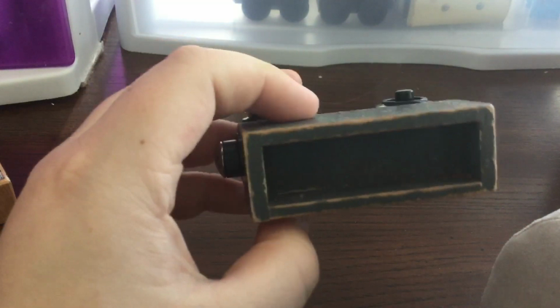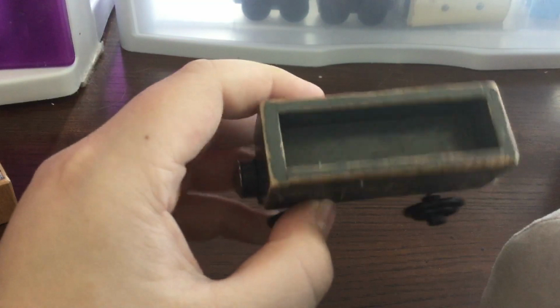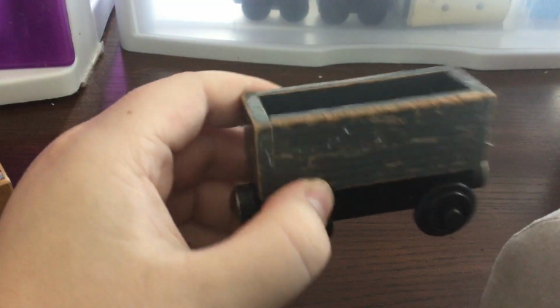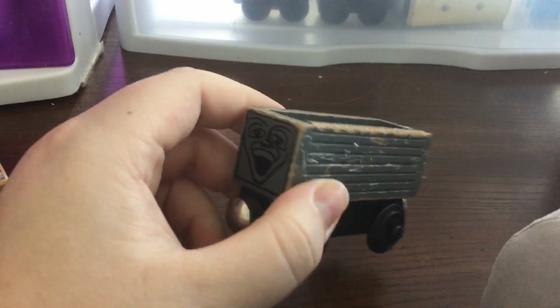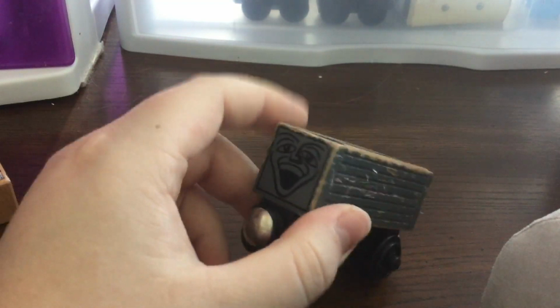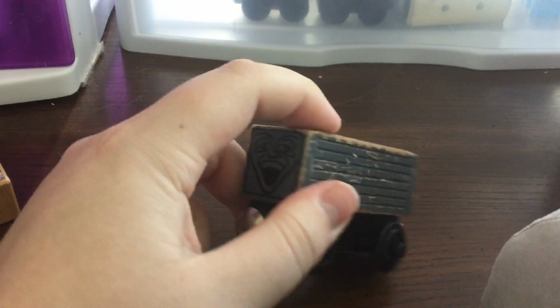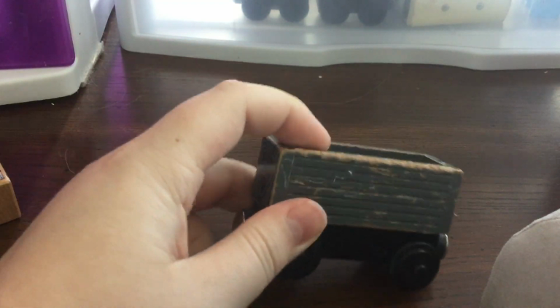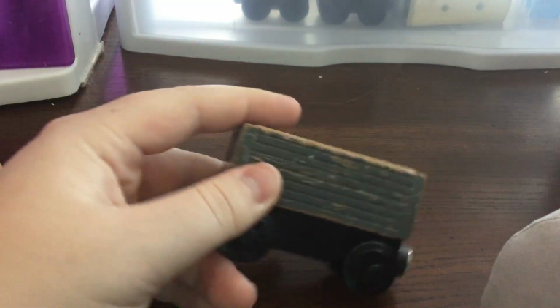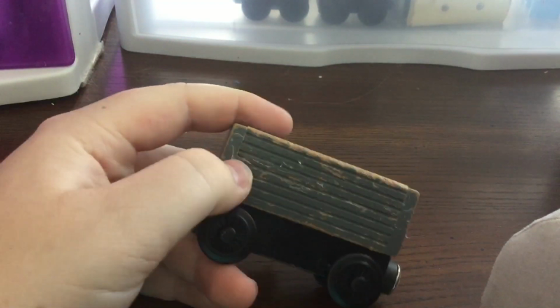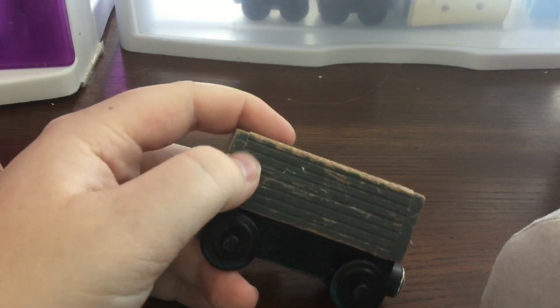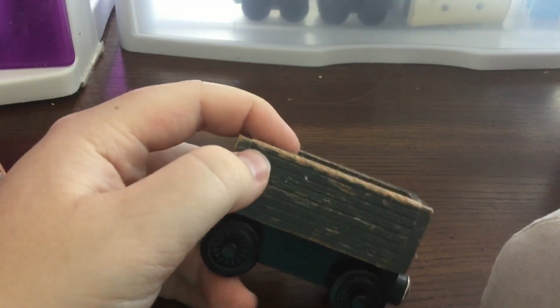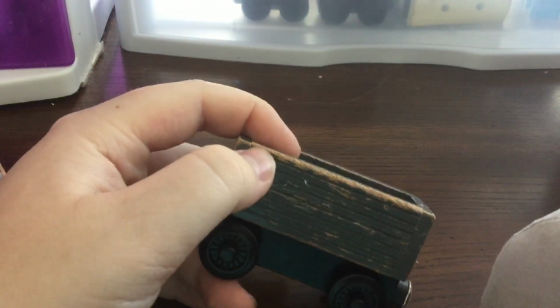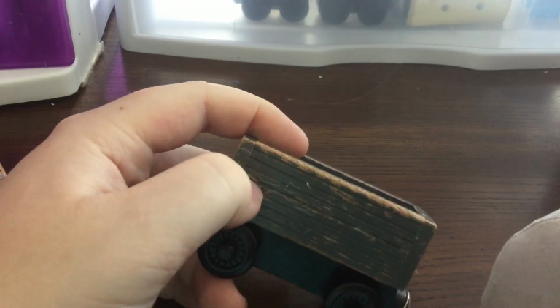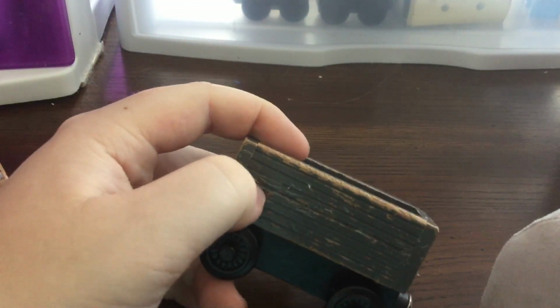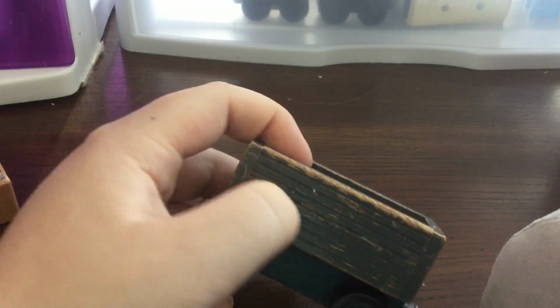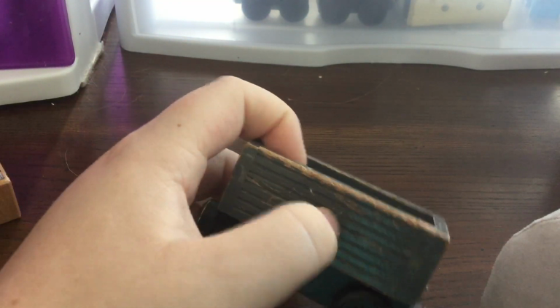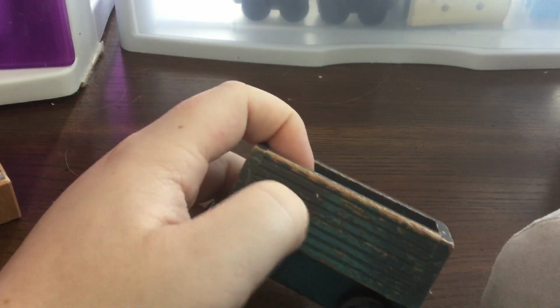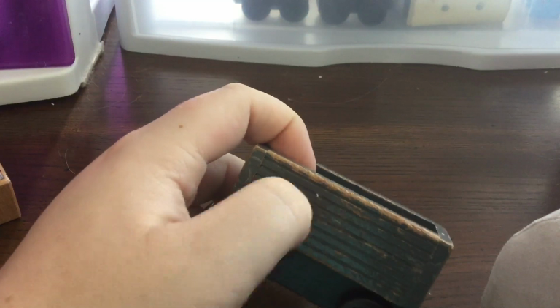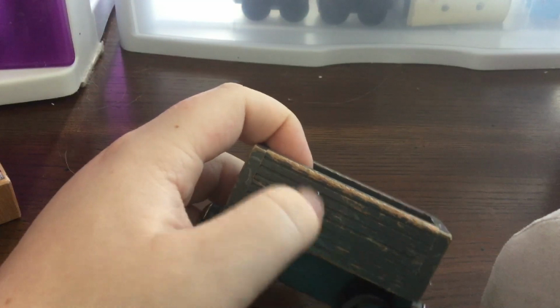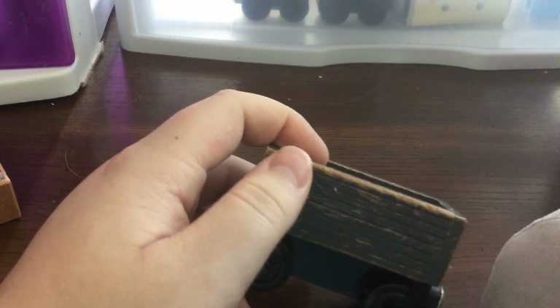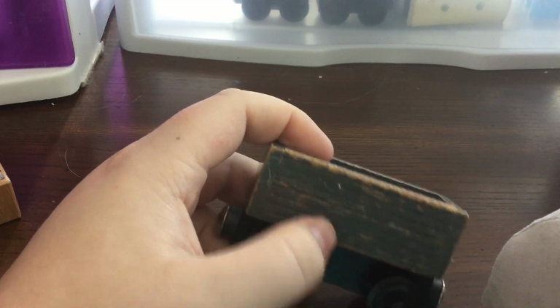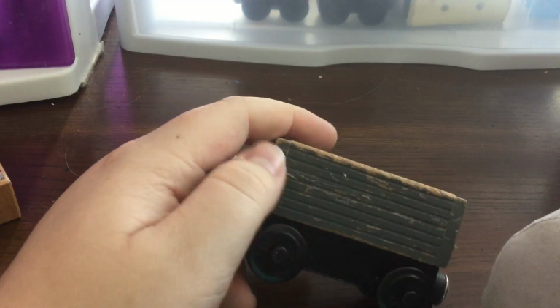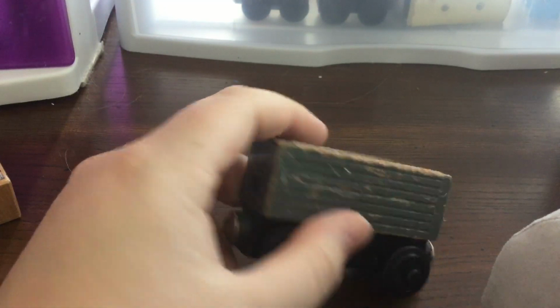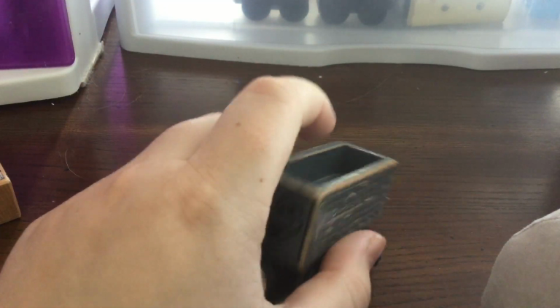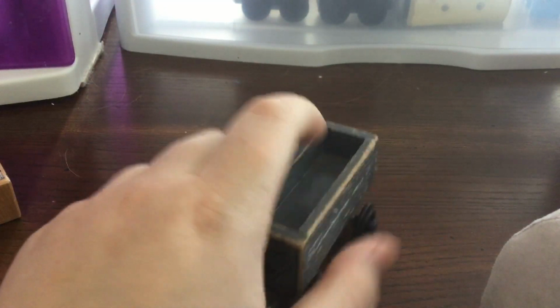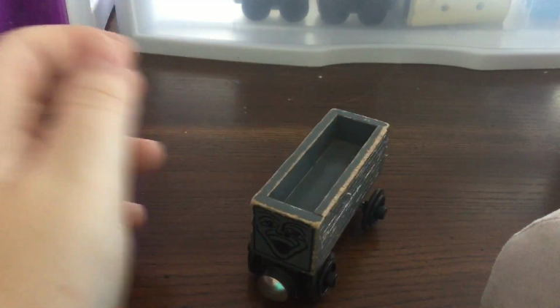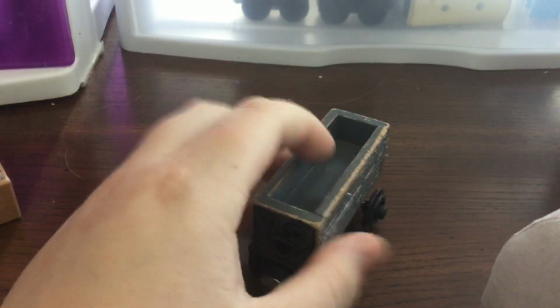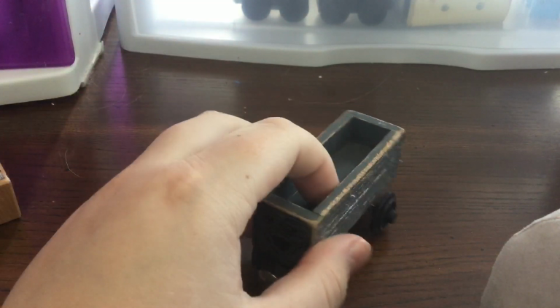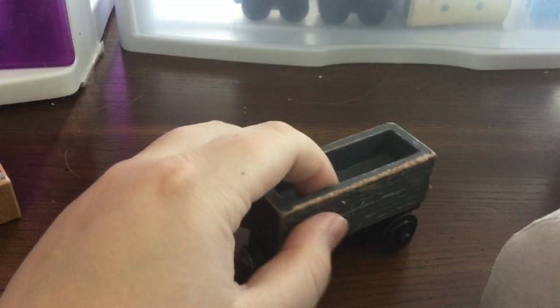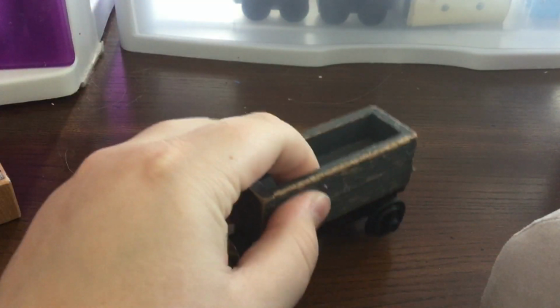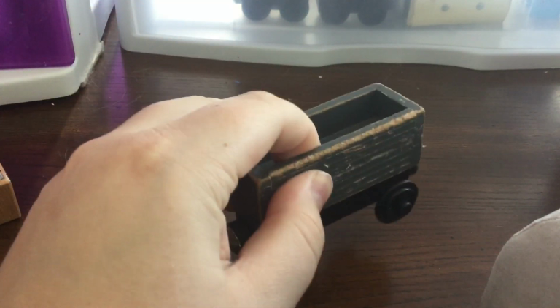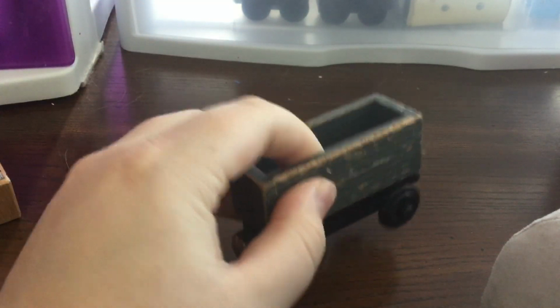If you guys can see that — yeah, you can obviously see the crack. But I glued it back together, so it's just as good as new.